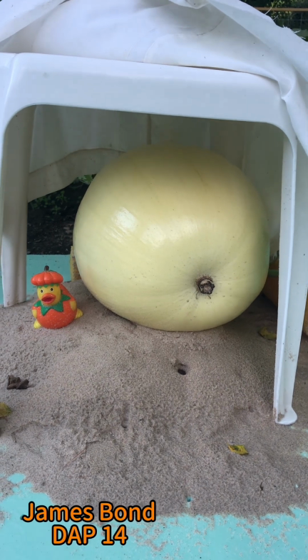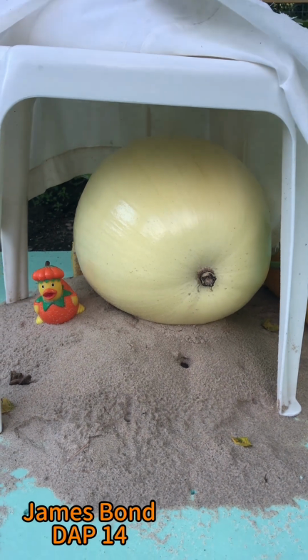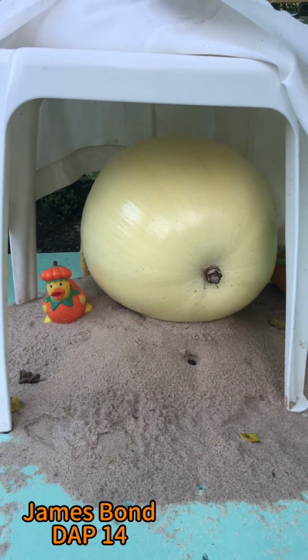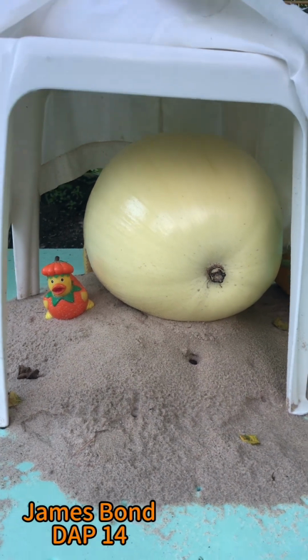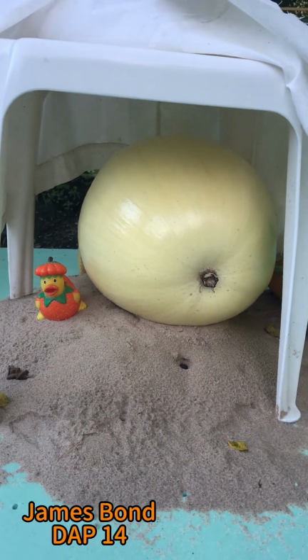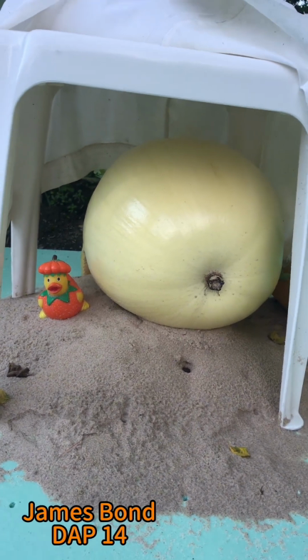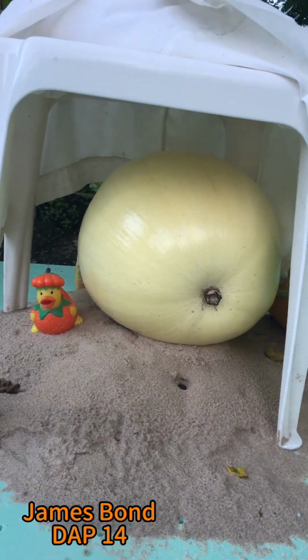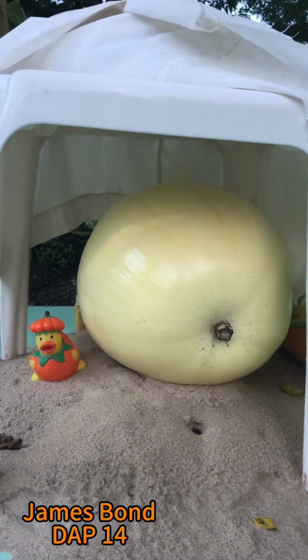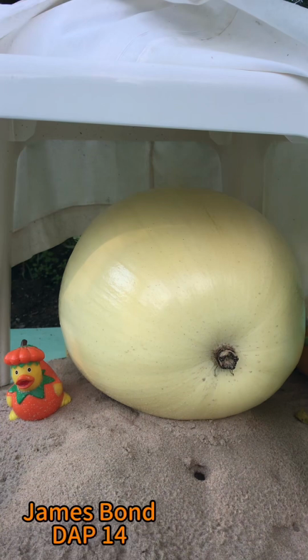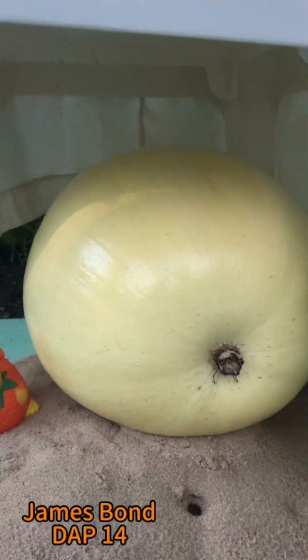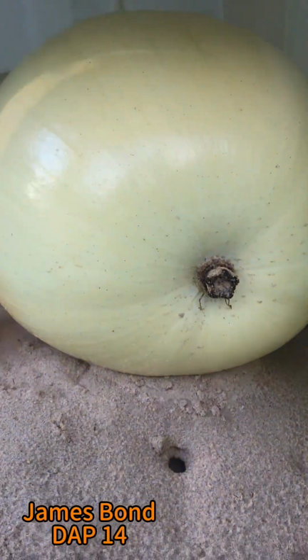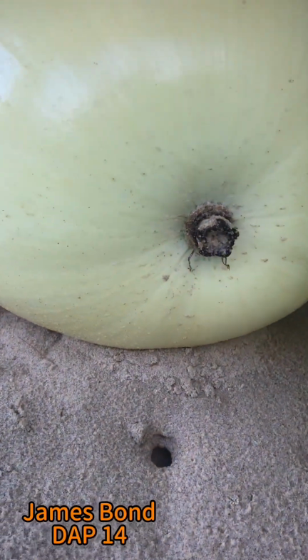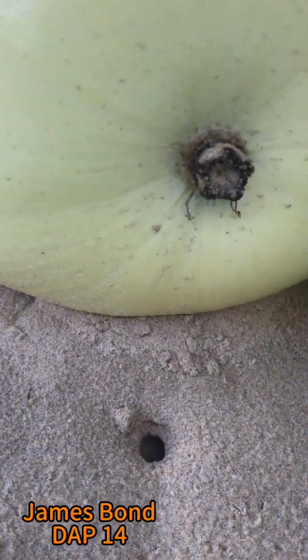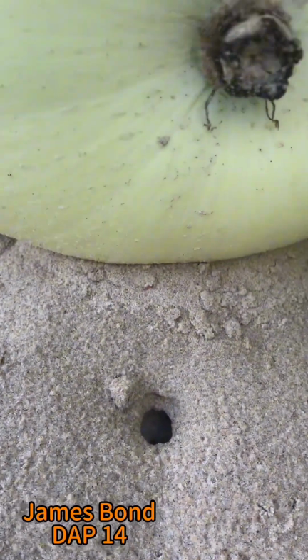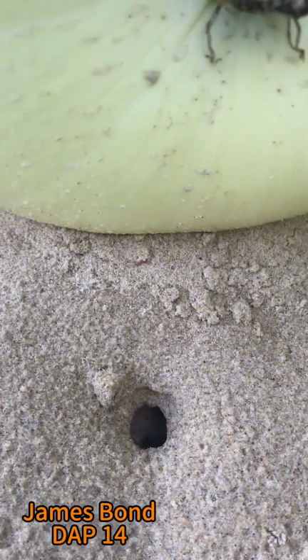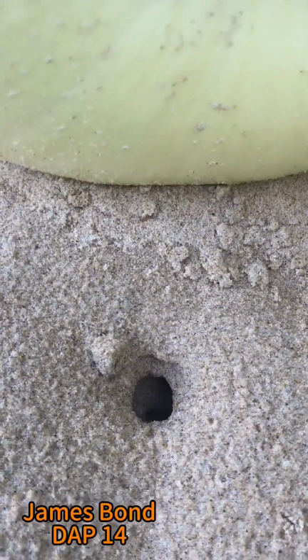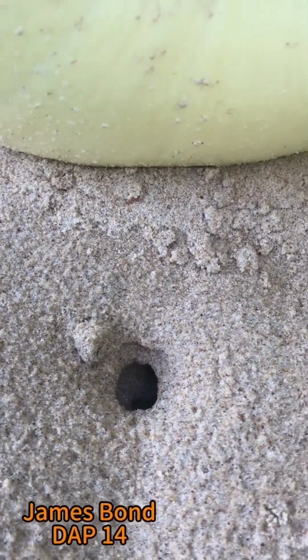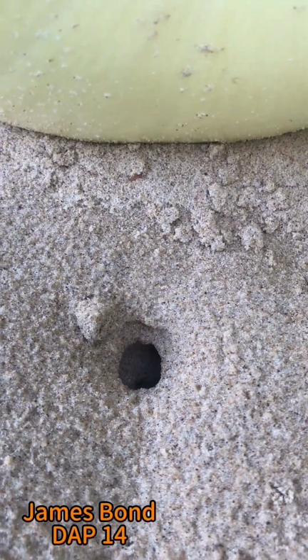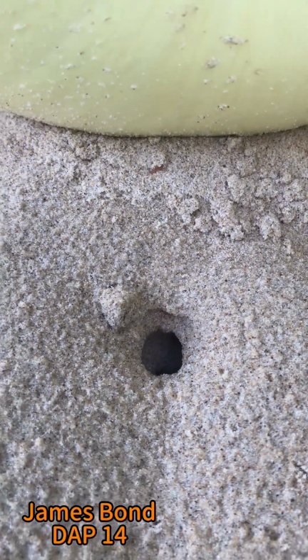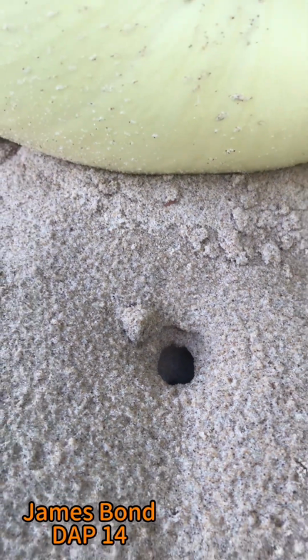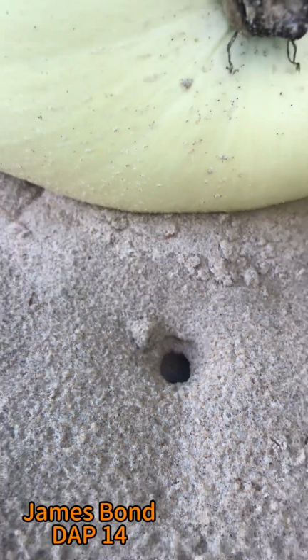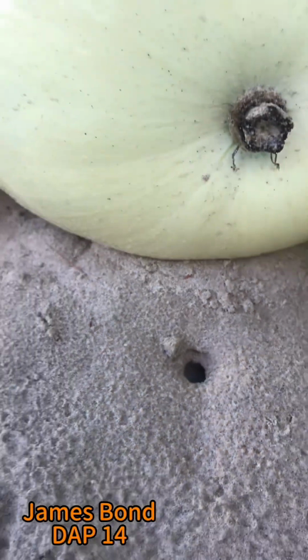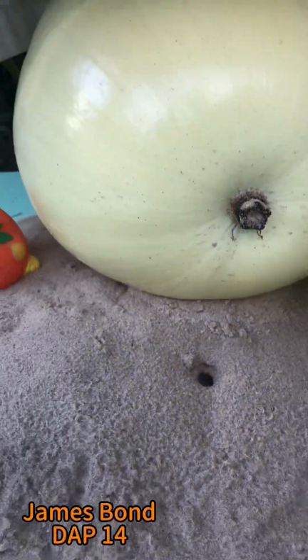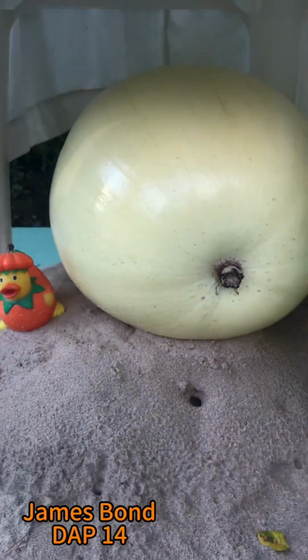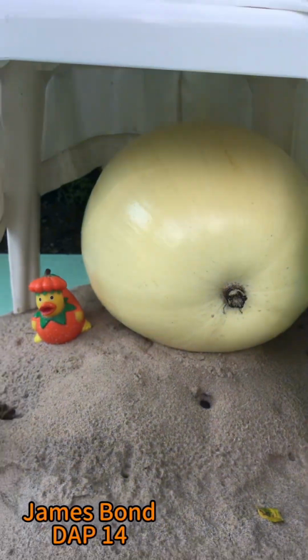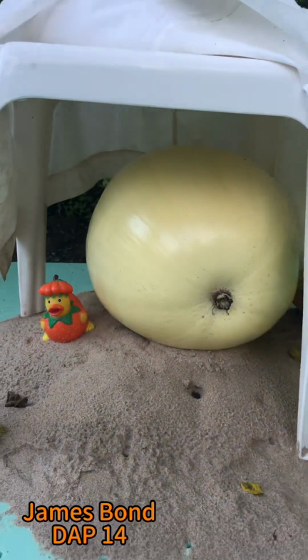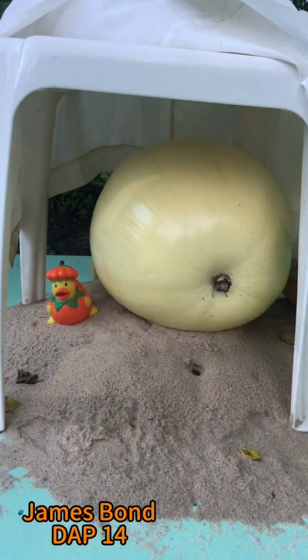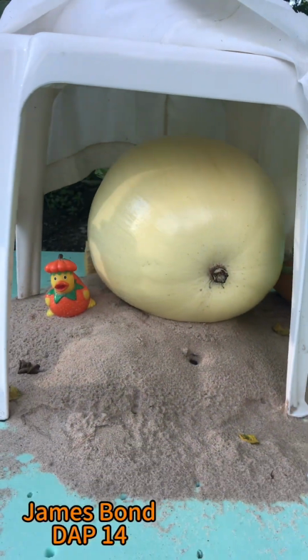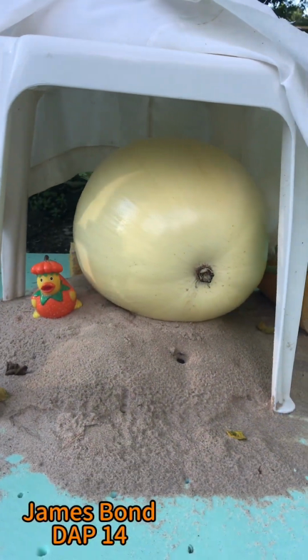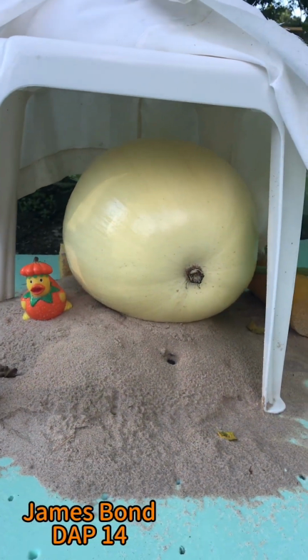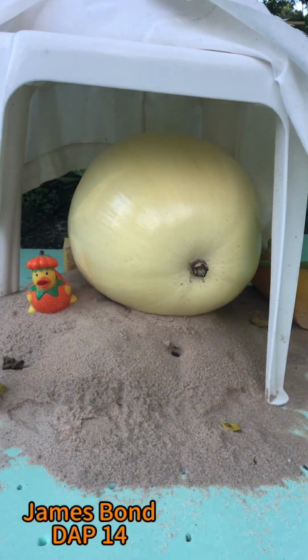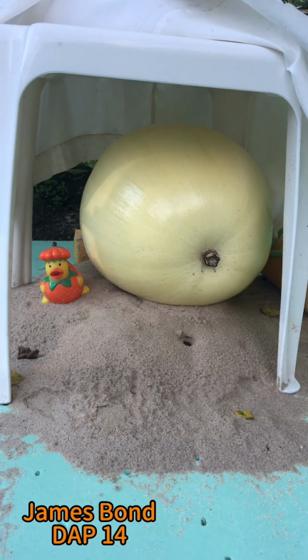Here's James Bond. Pretty soon that table won't be big enough. There's a mystery hole — he dug around and didn't find anything hiding in there, so that's good. Might have just been some drip rain or moisture.